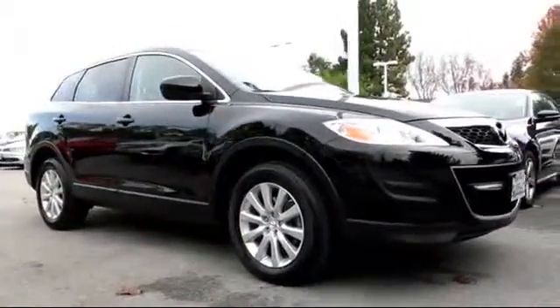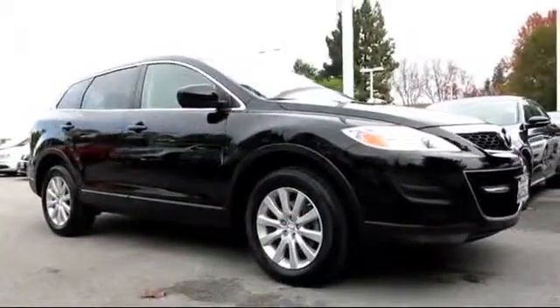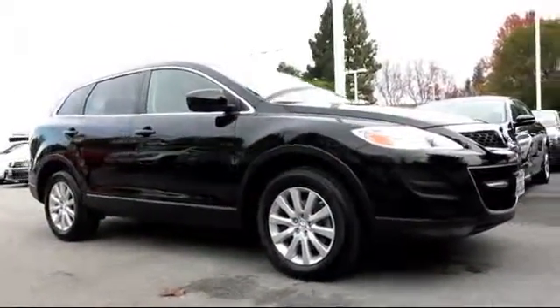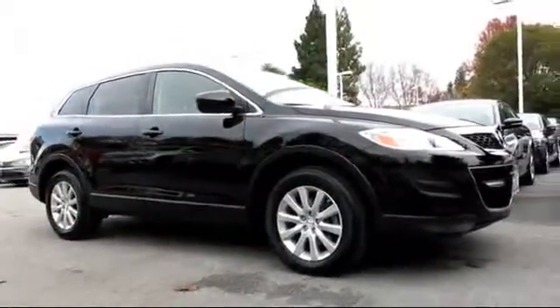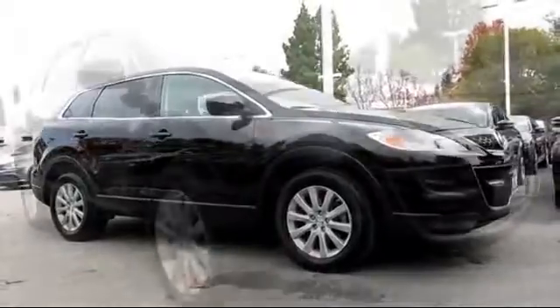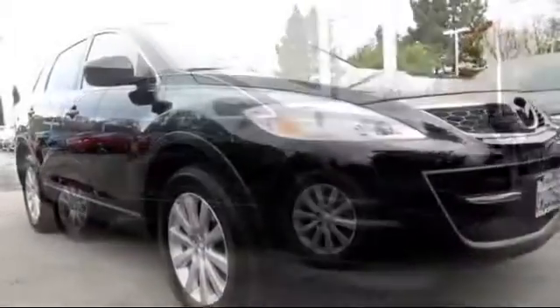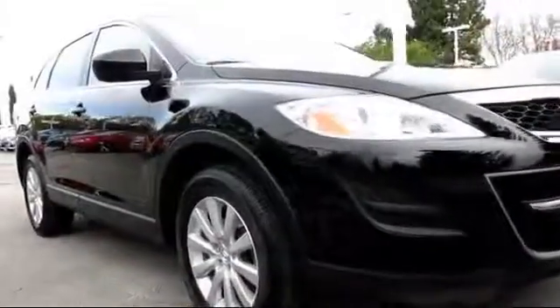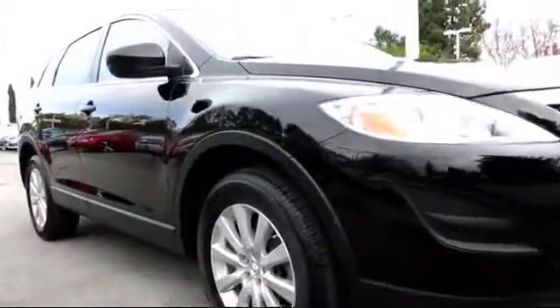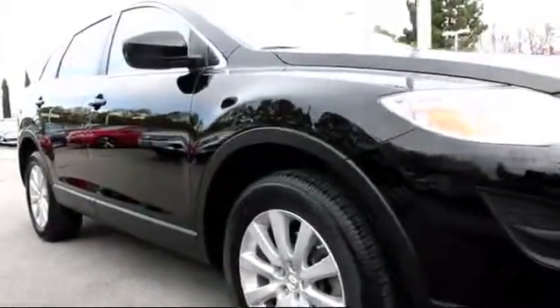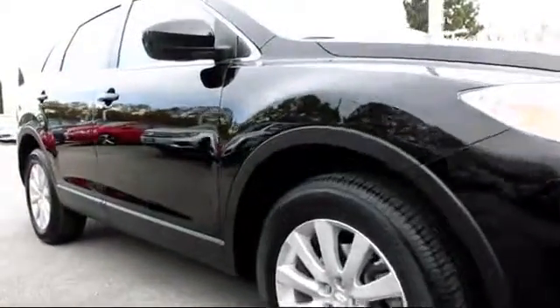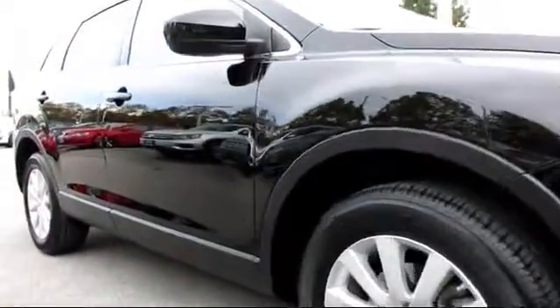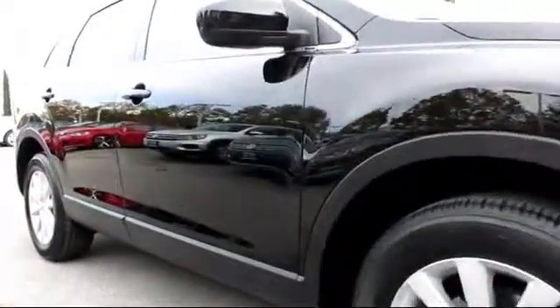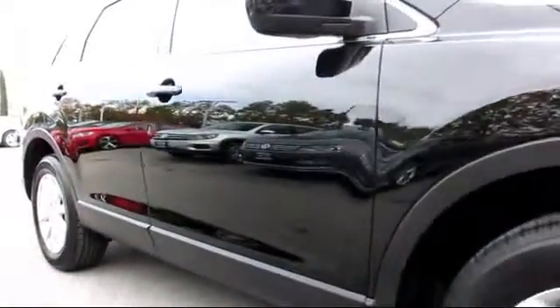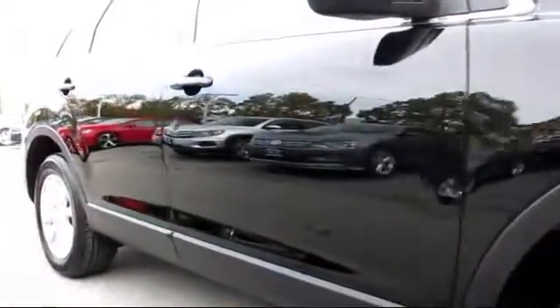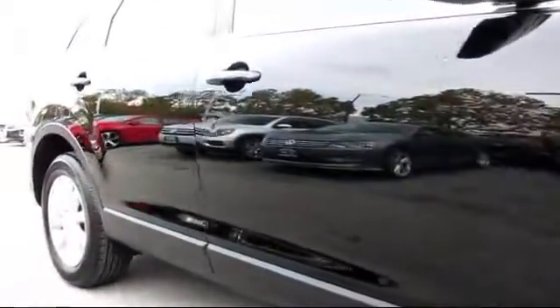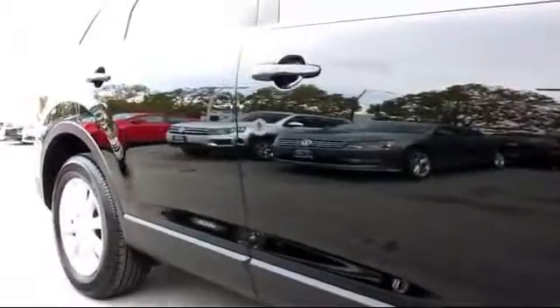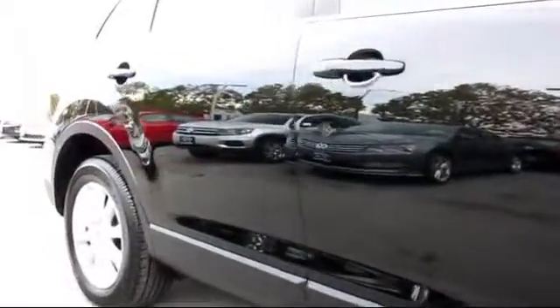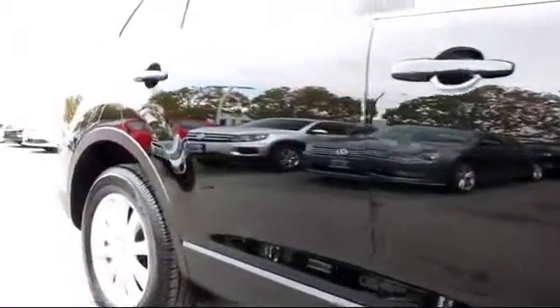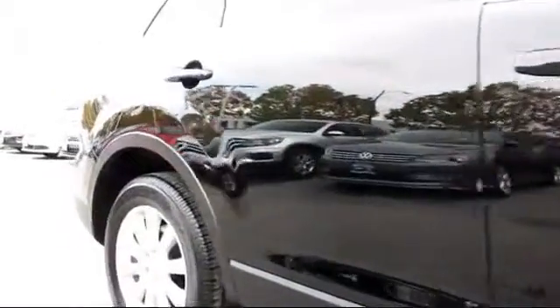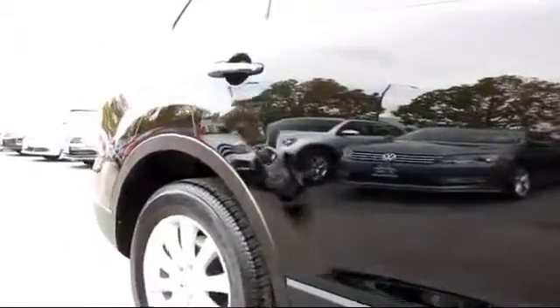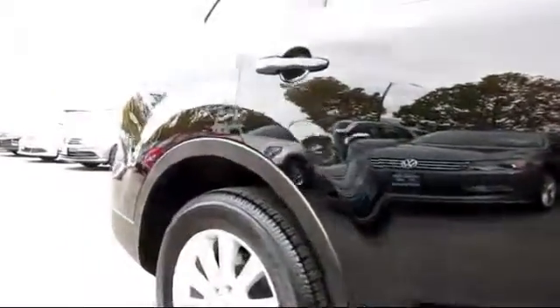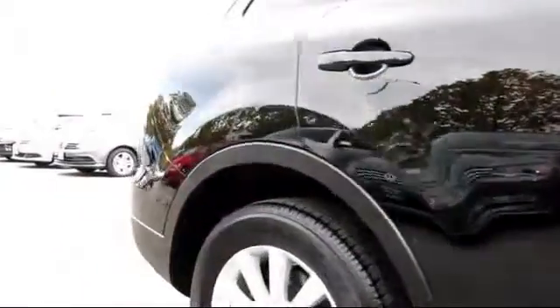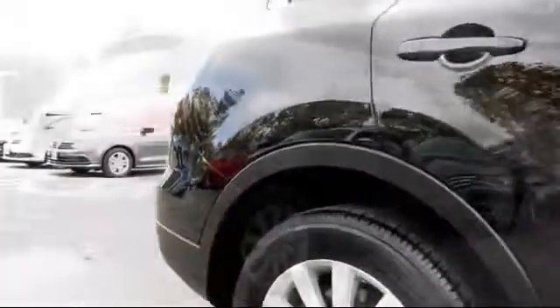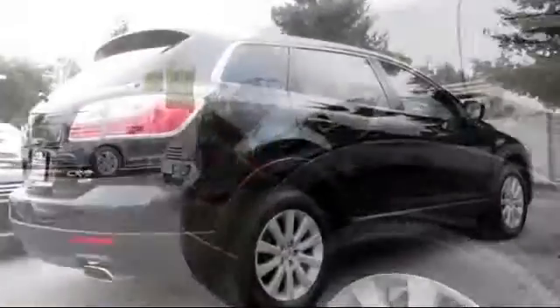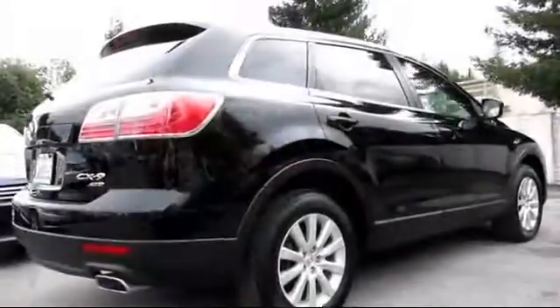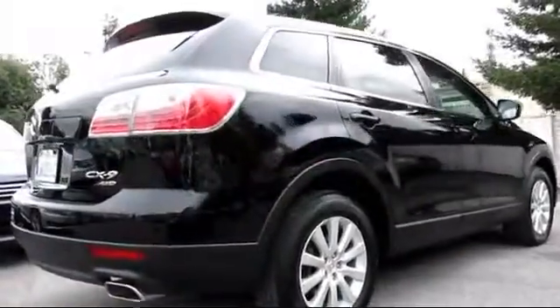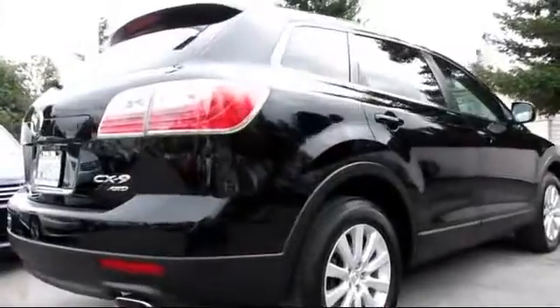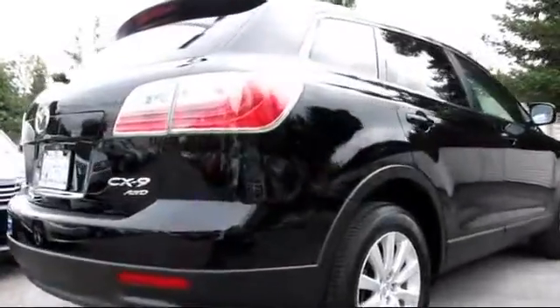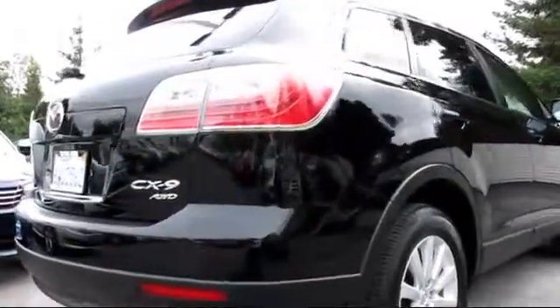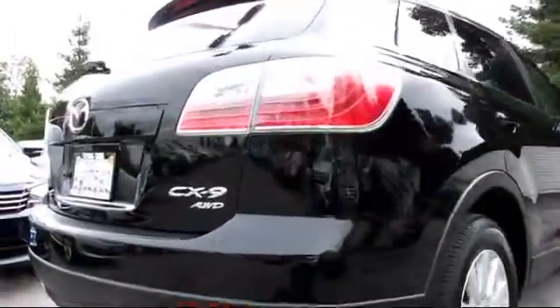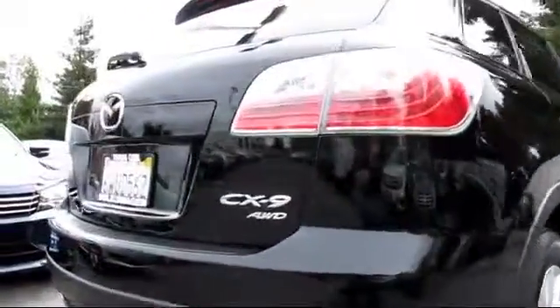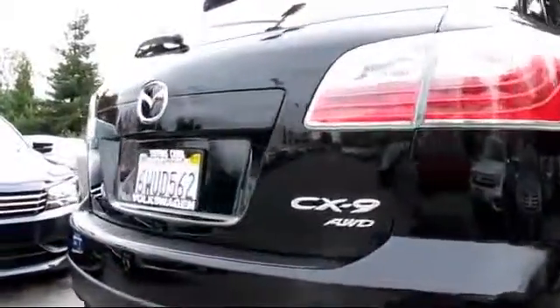It comes equipped with power windows, tilt steering wheel, heated seats, traction control, privacy glass, keyless entry, side airbags, alloy wheels, air conditioning, and anti-lock braking.